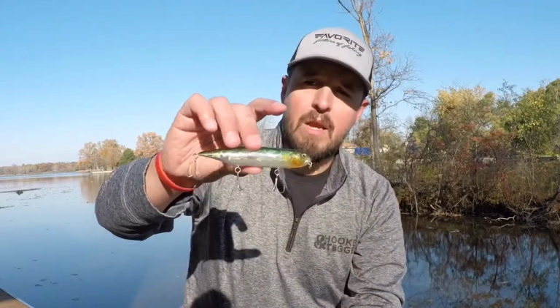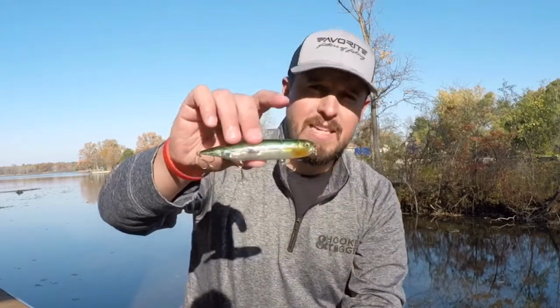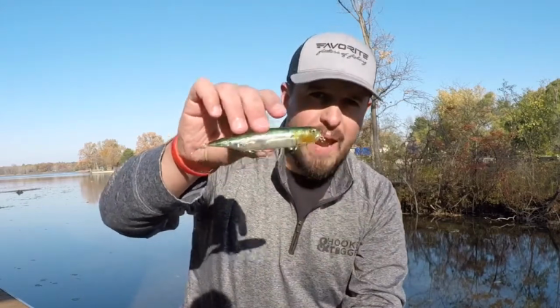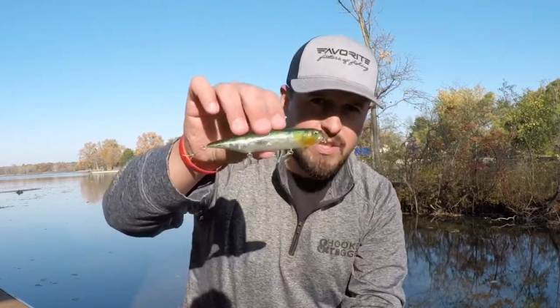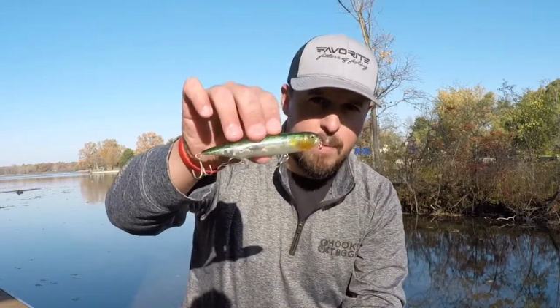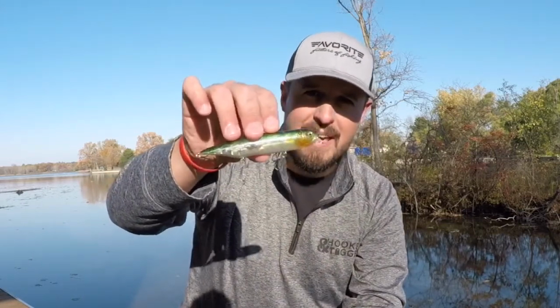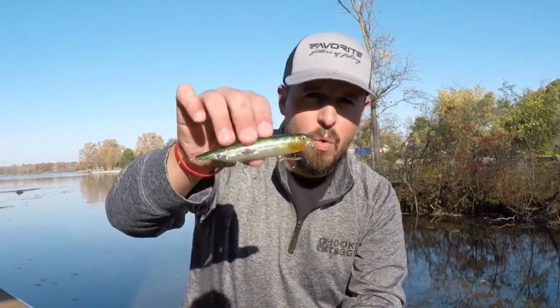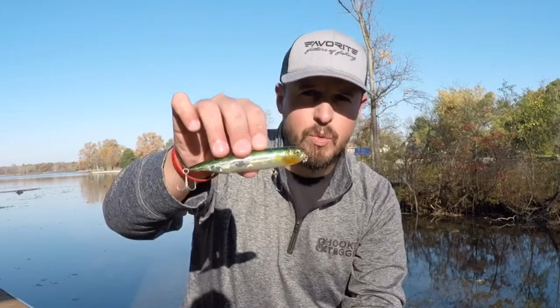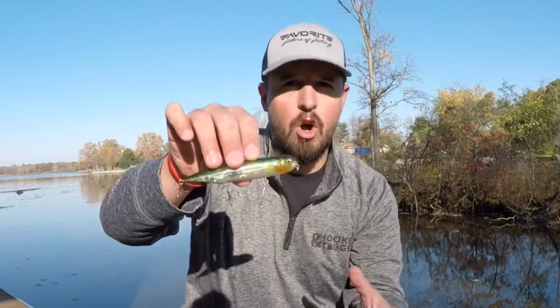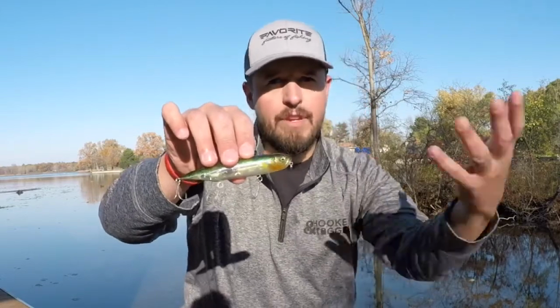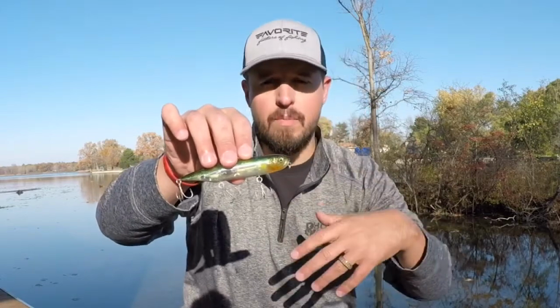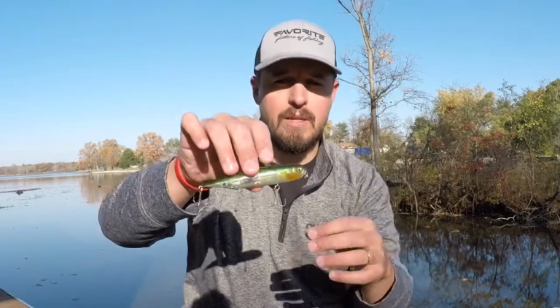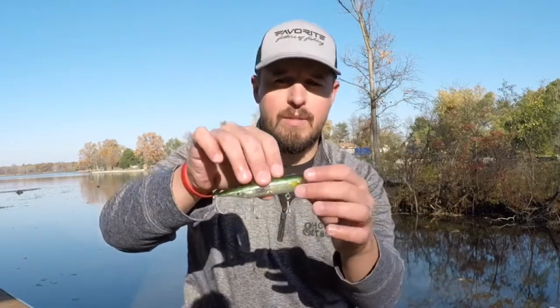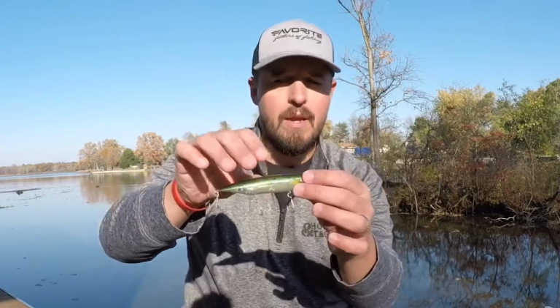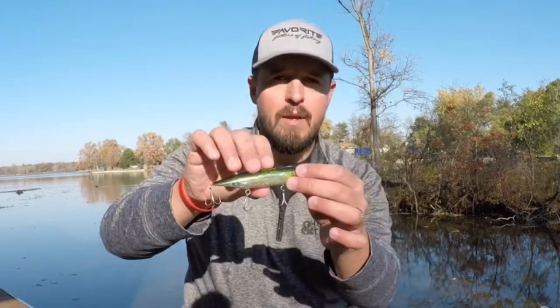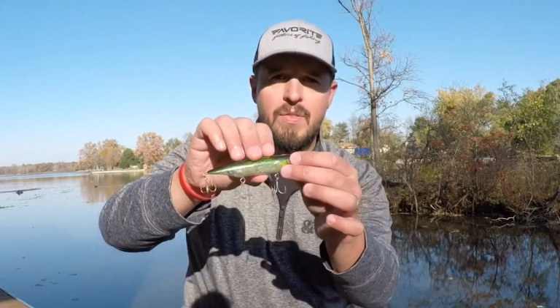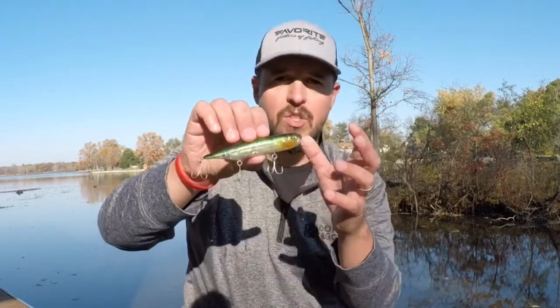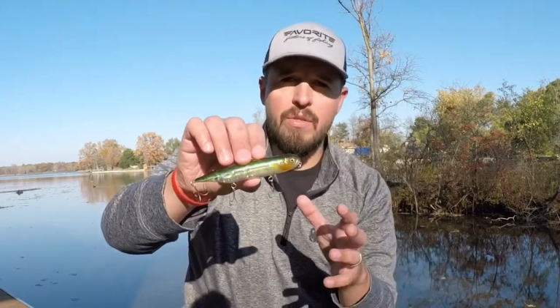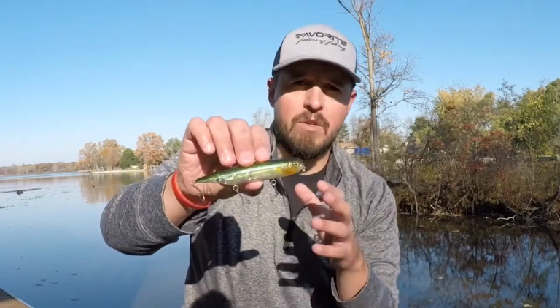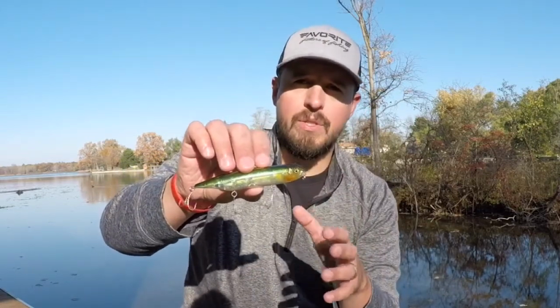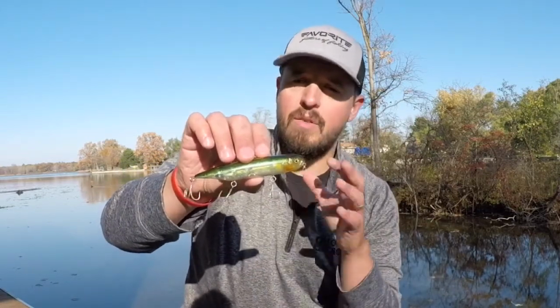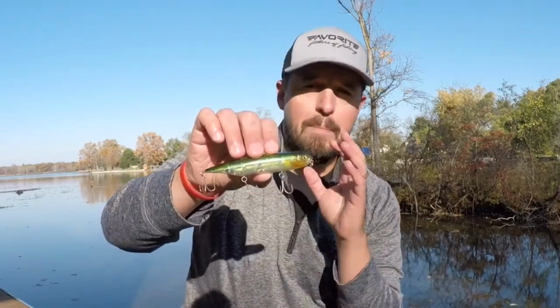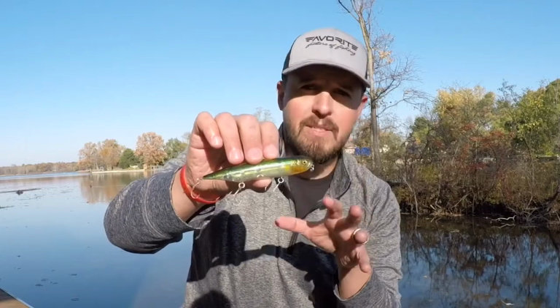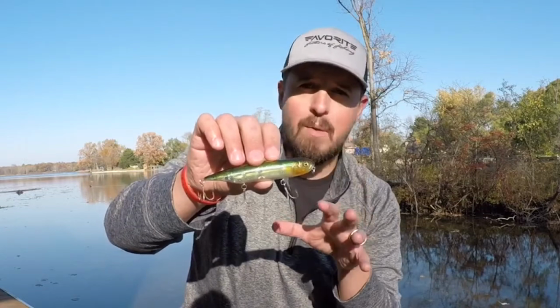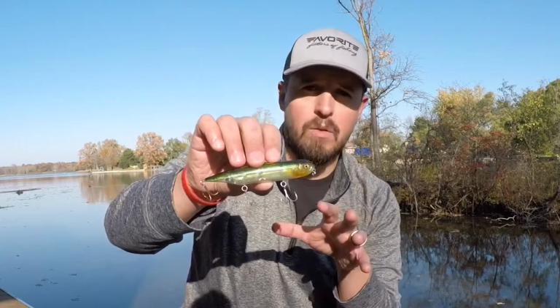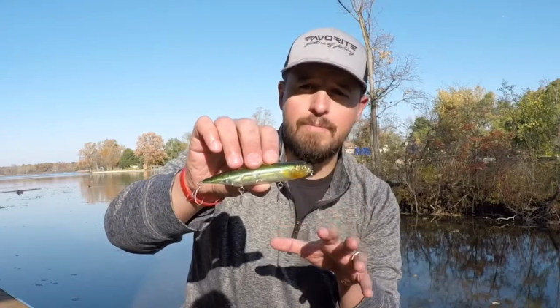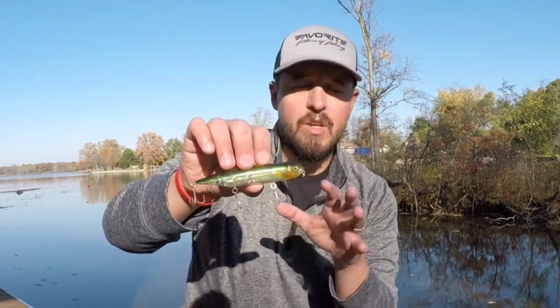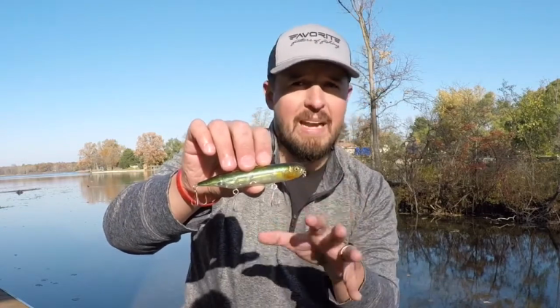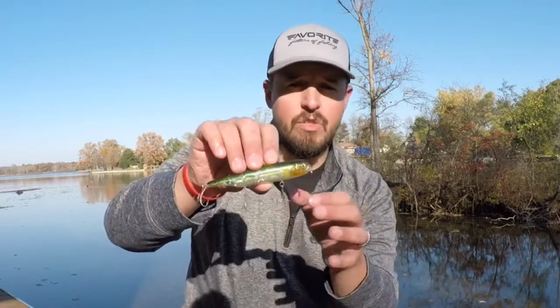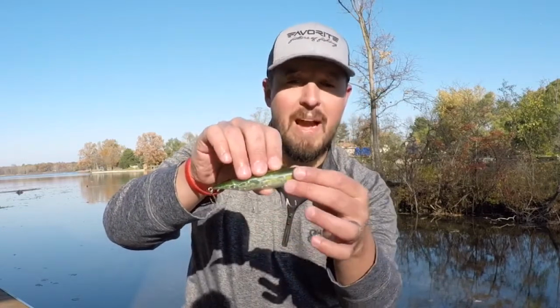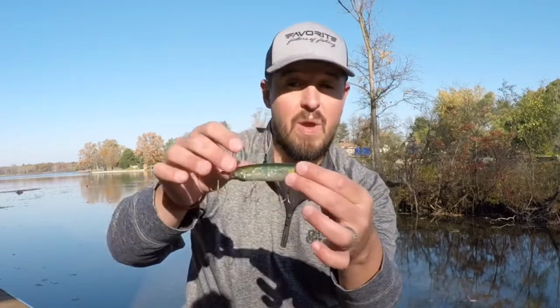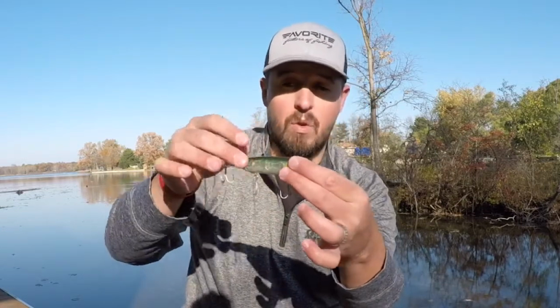It's got rattles in it, so it makes a lot of noise and can call fish in from a long distance. This has all the characteristics of an amazing topwater lure. You've got to give these a try if you haven't already.